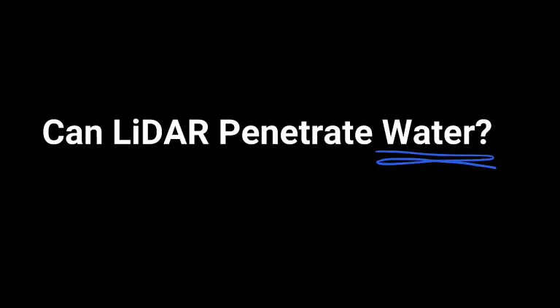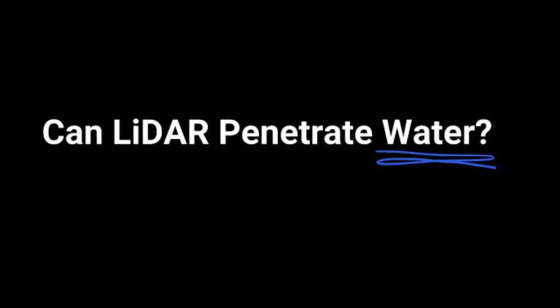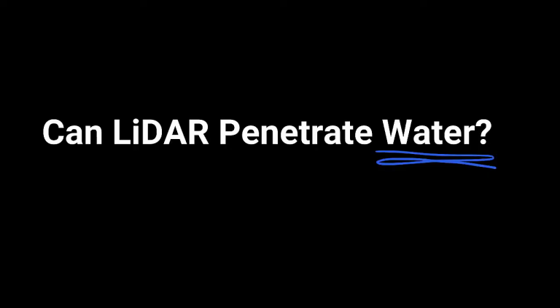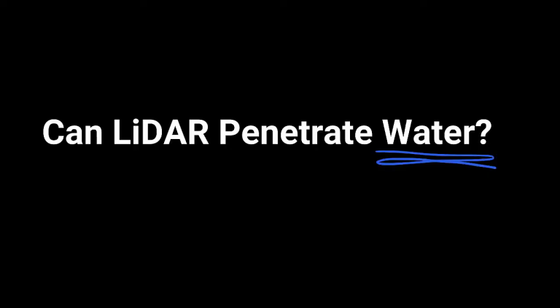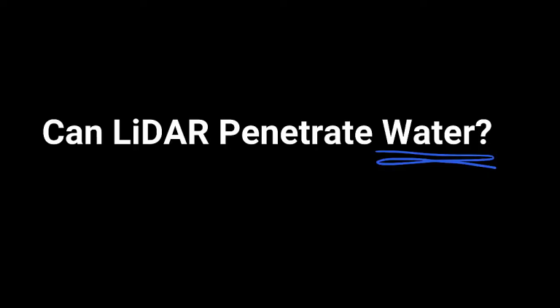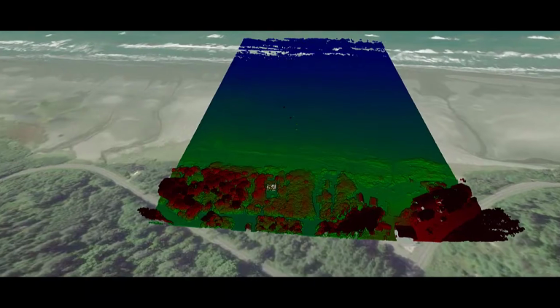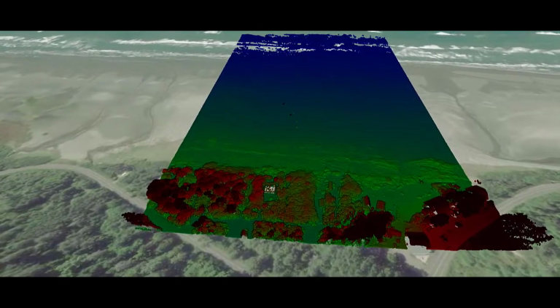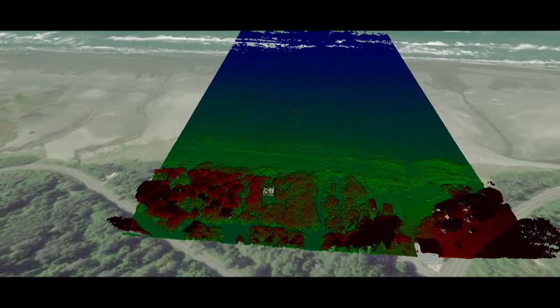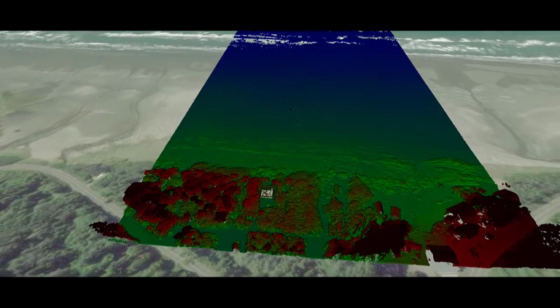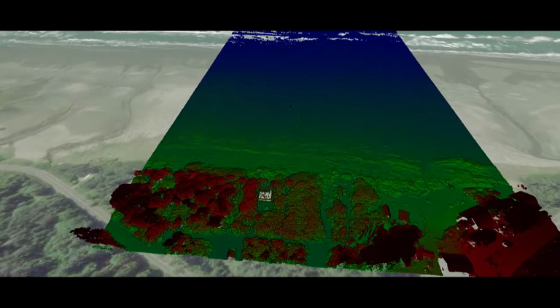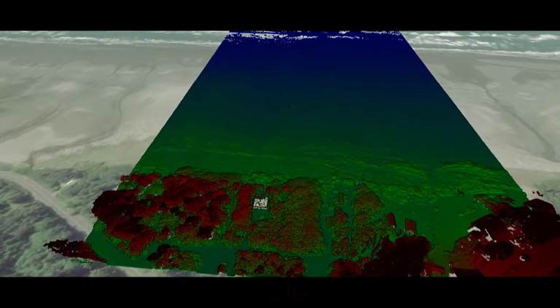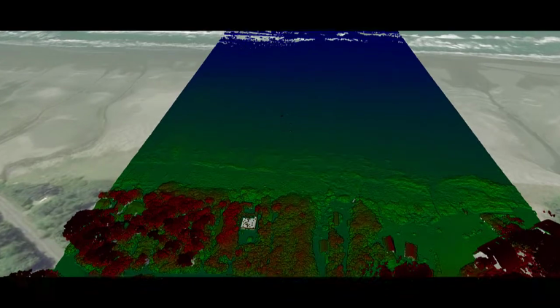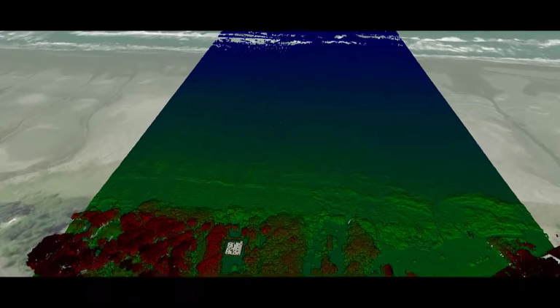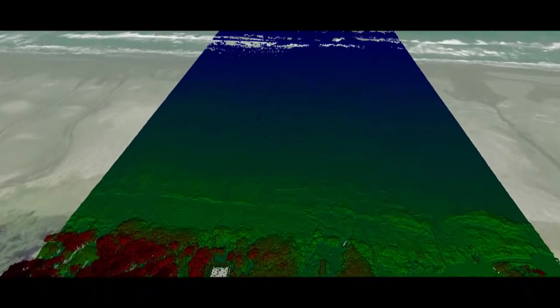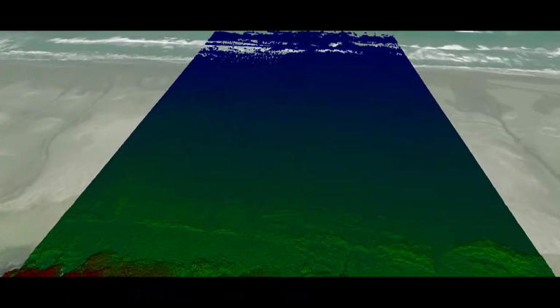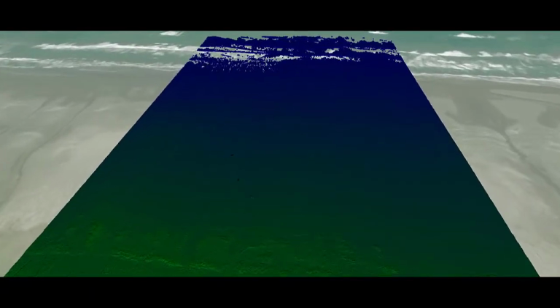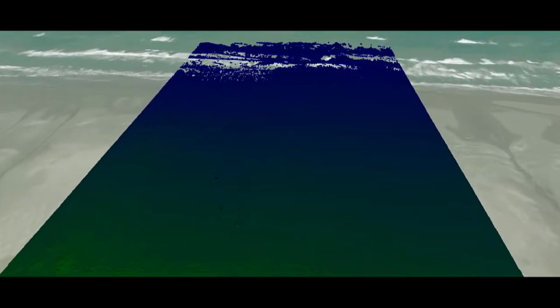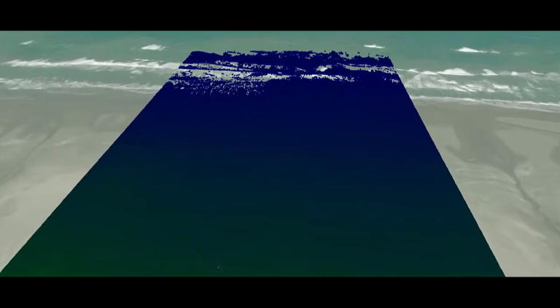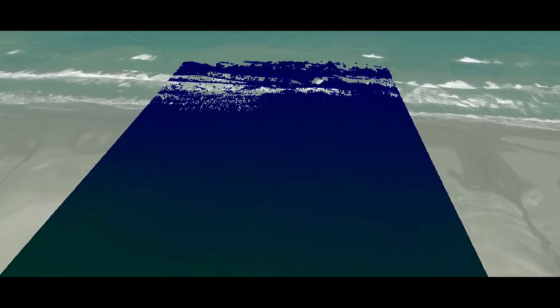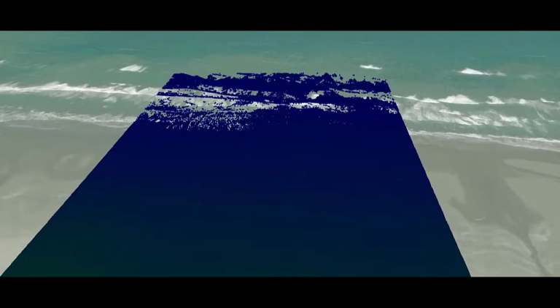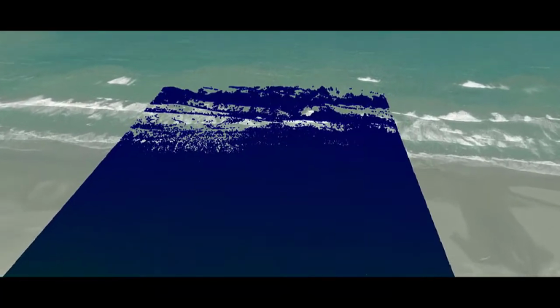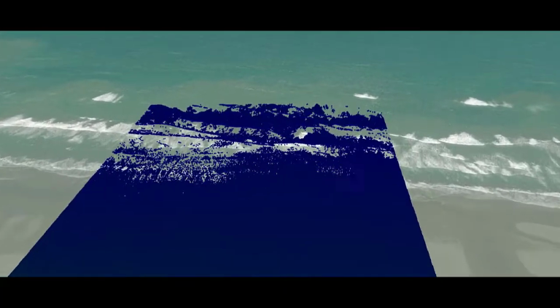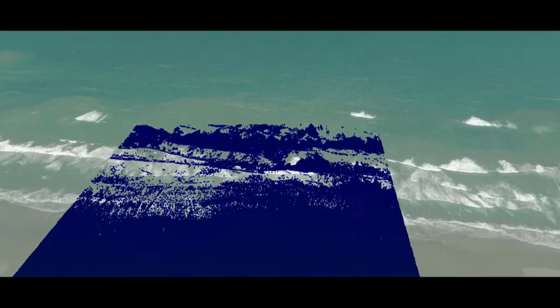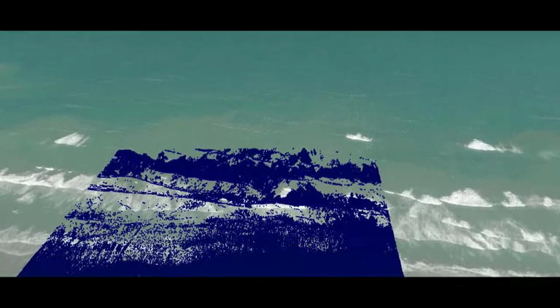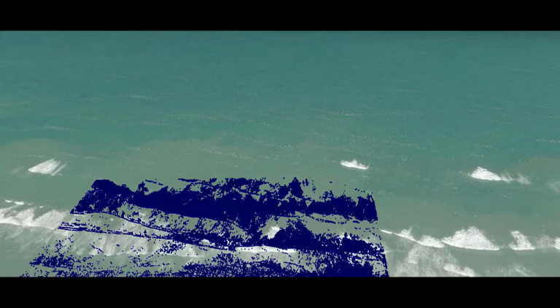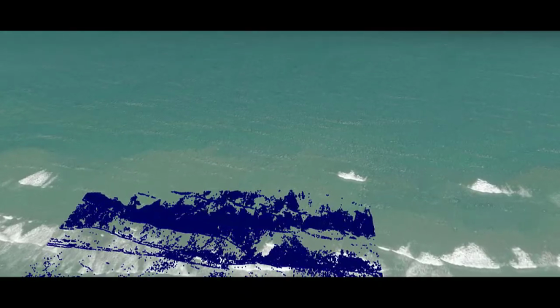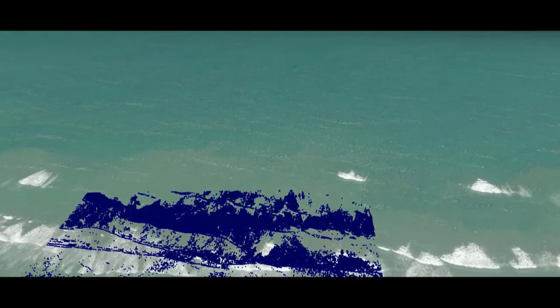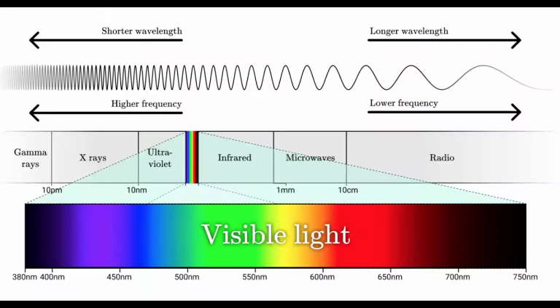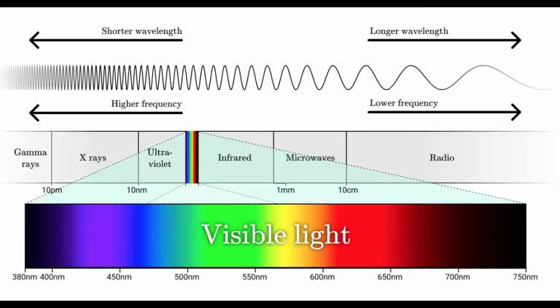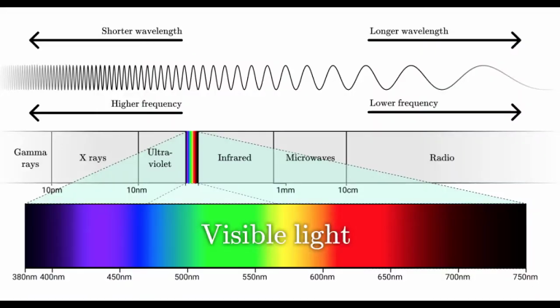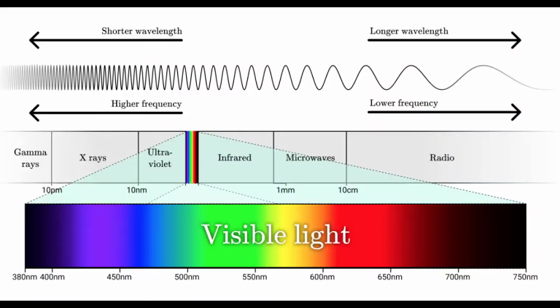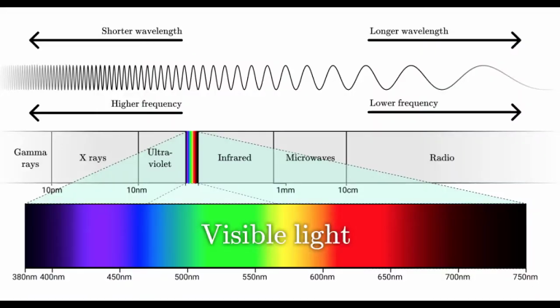Can LiDAR penetrate water? LiDAR can penetrate water. However, there can be limitations on the resulting quality due to refraction and light absorption. Green light LiDAR sensors penetrate water best due to its wavelength.